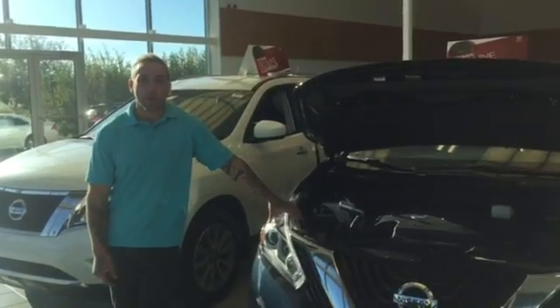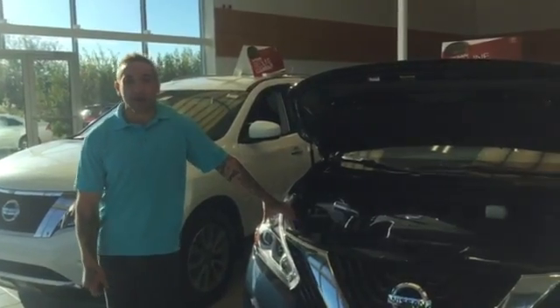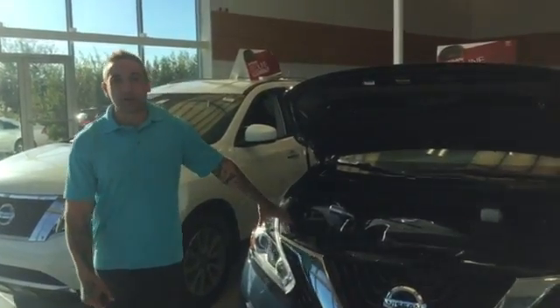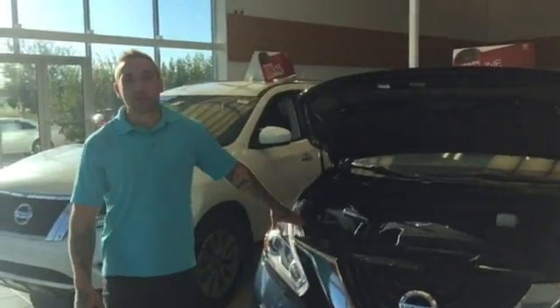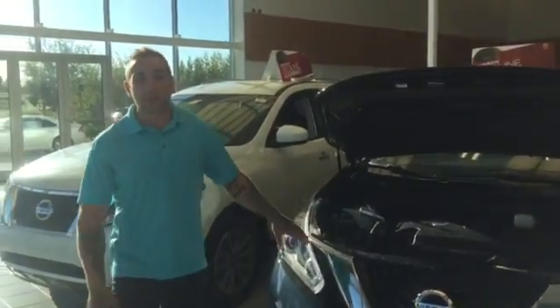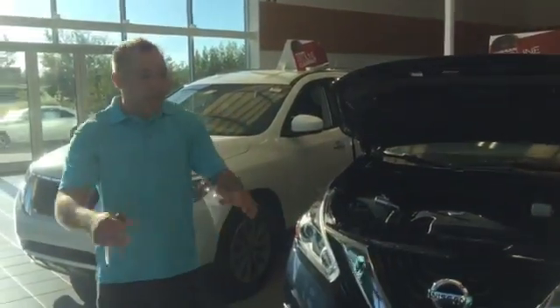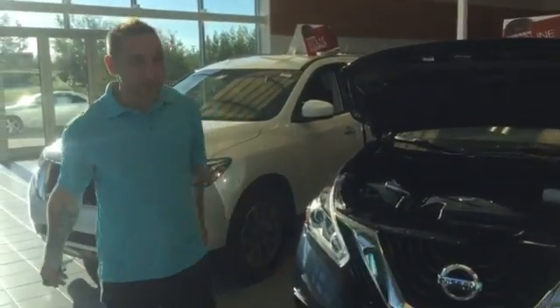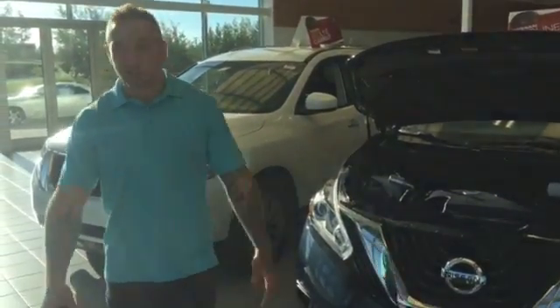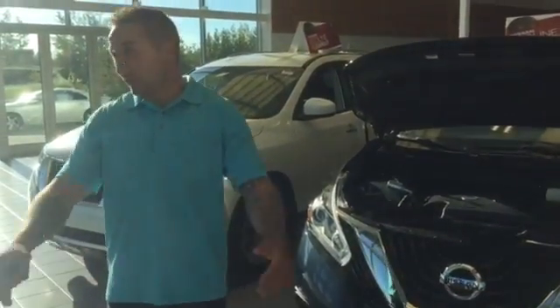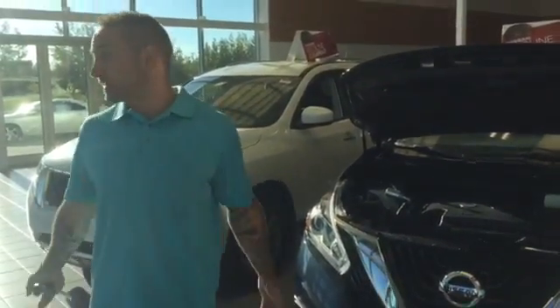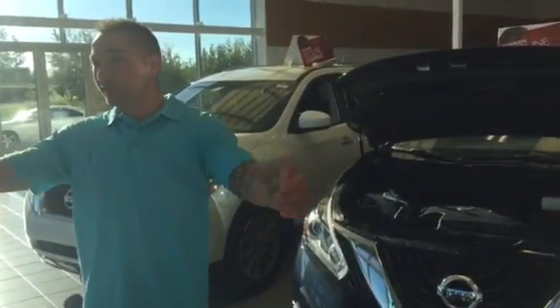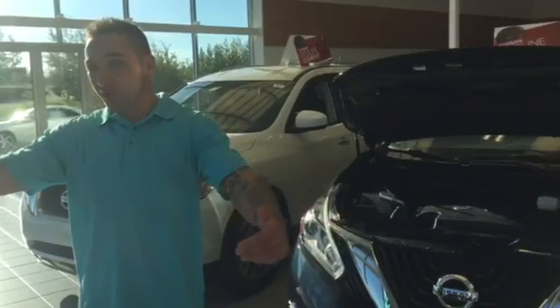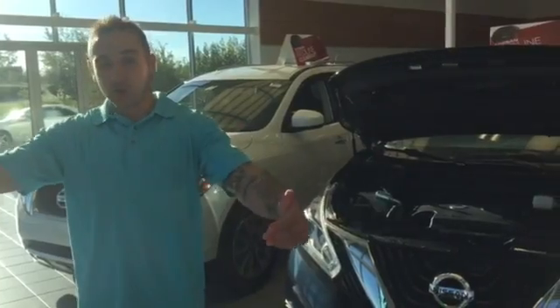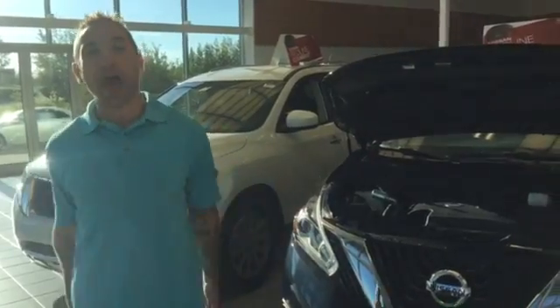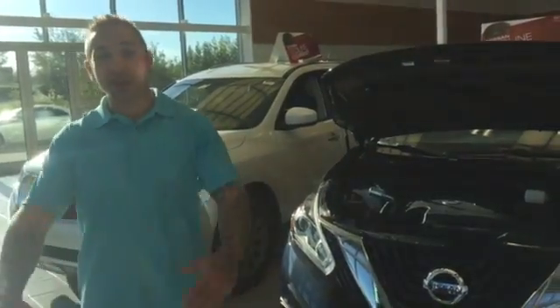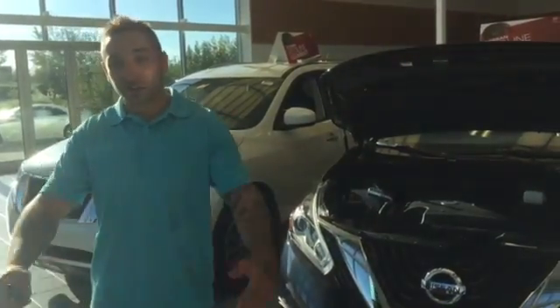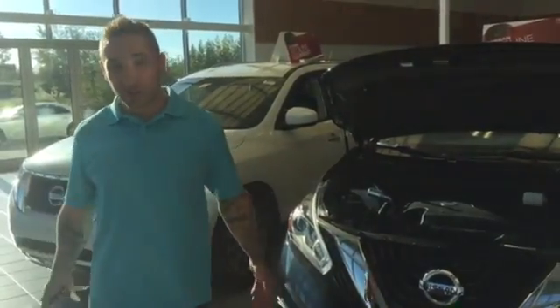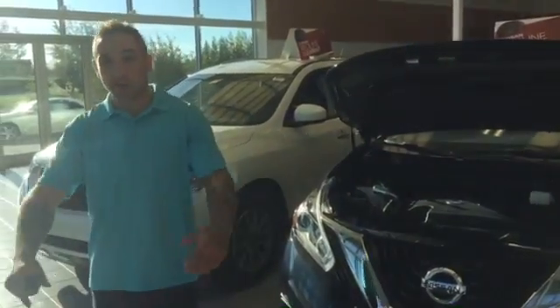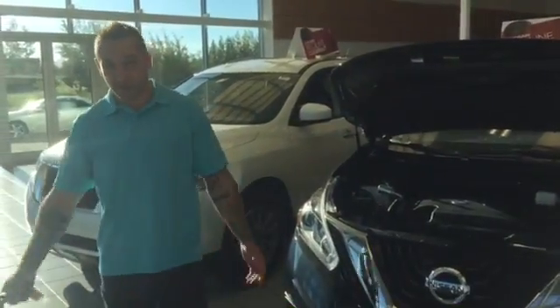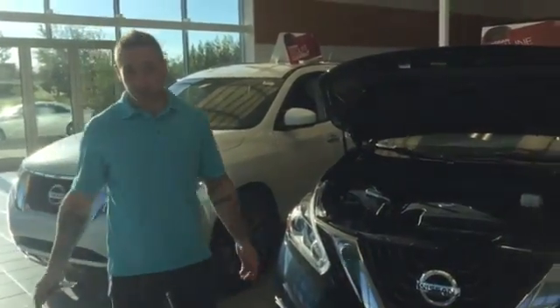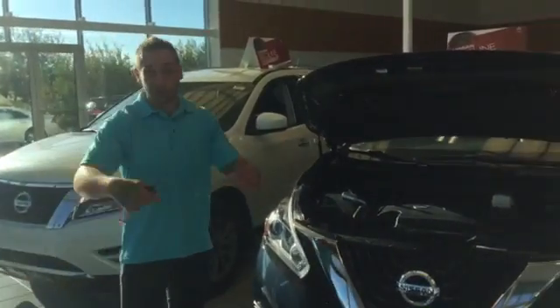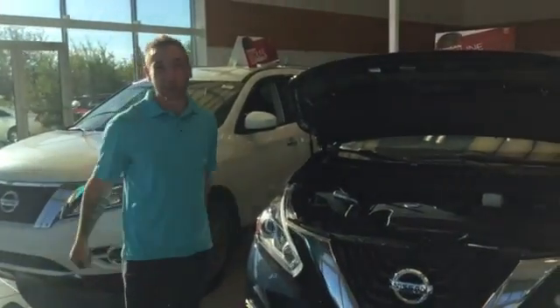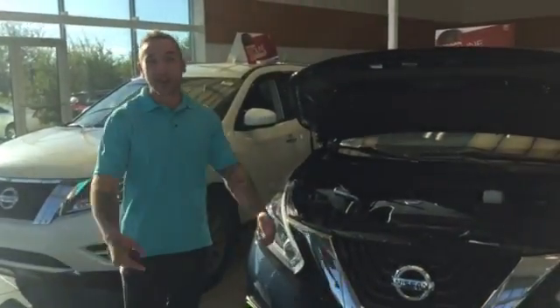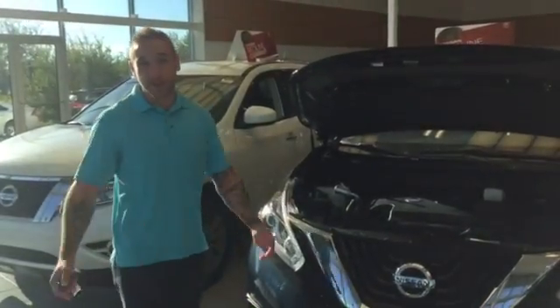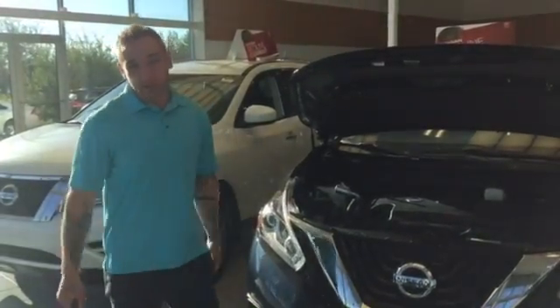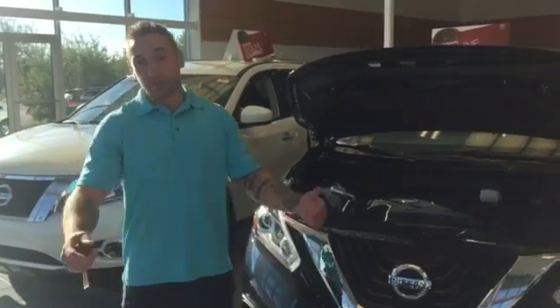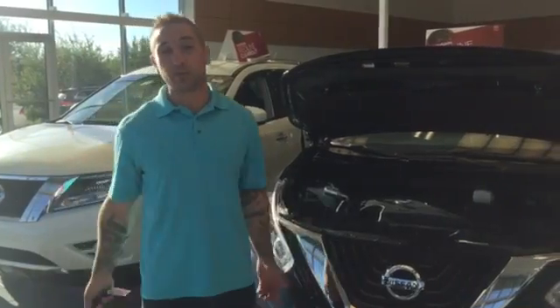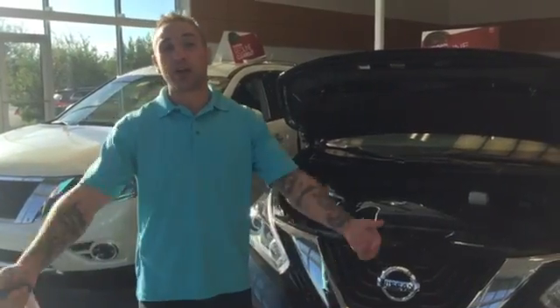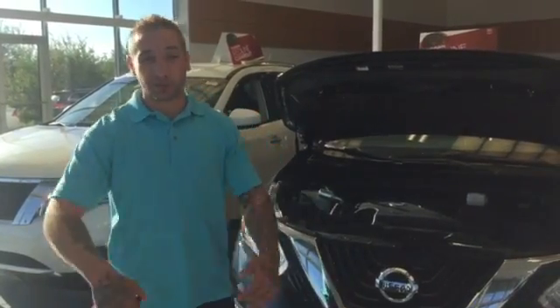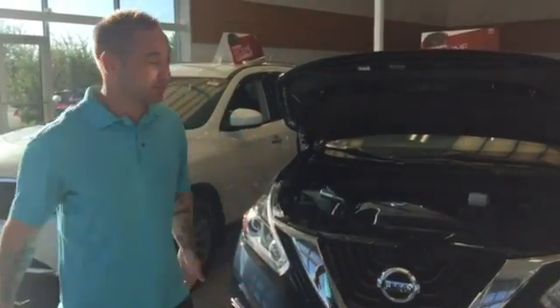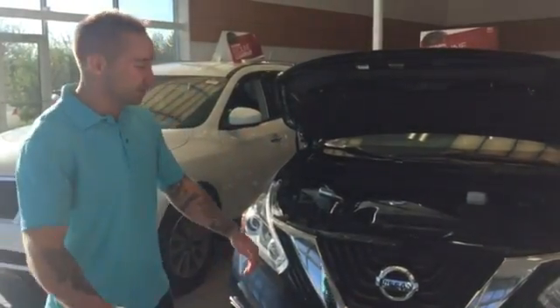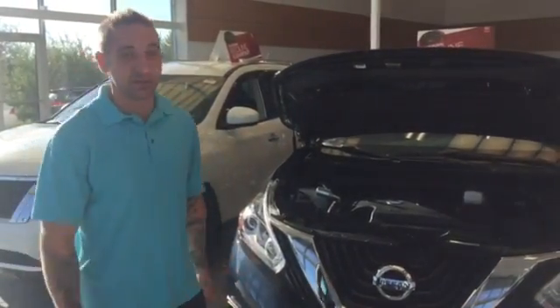Morning! It's Brendan over here reporting from LA Nissan here in sunny Leduc. So for the highest rated dealership right now in North America from Google — 4.9 out of 5 — that definitely means we'll be proud of ourselves when it comes to customer service.